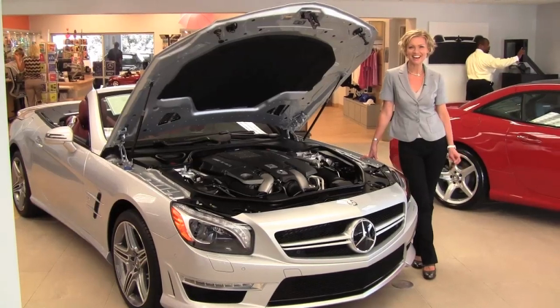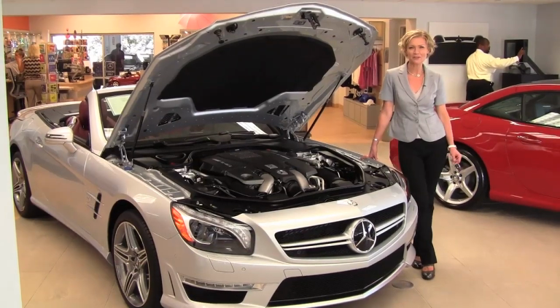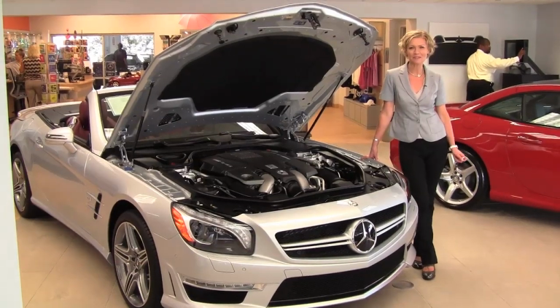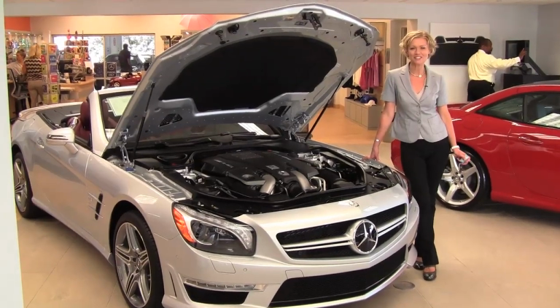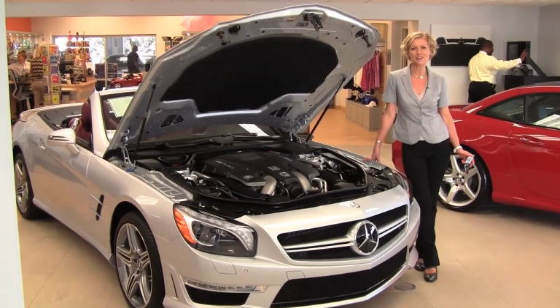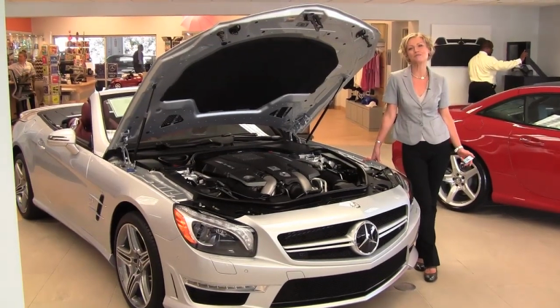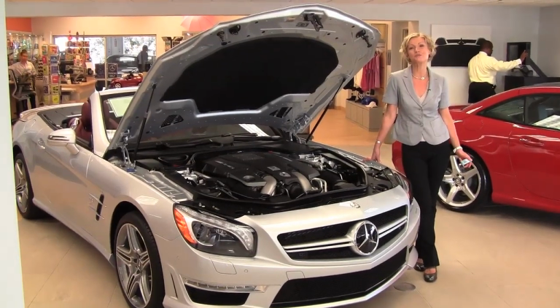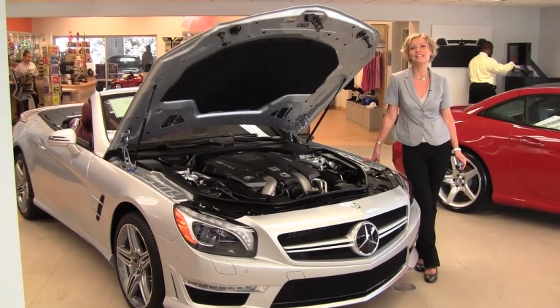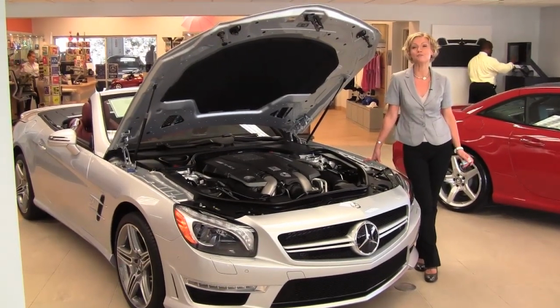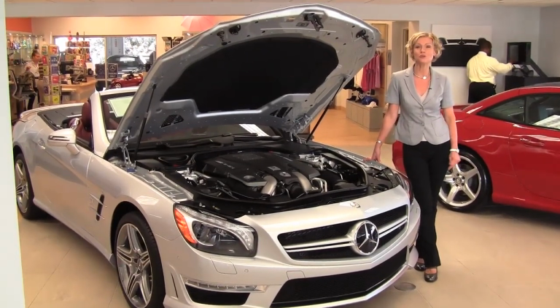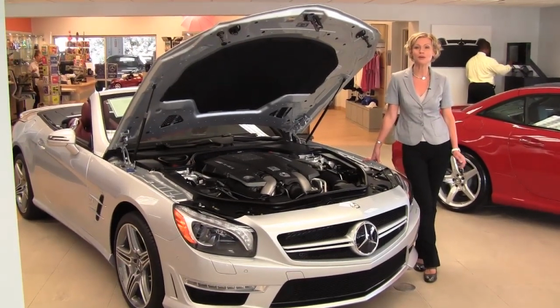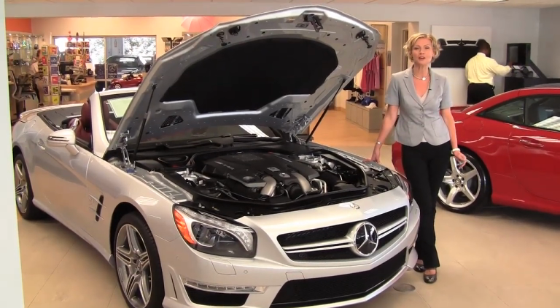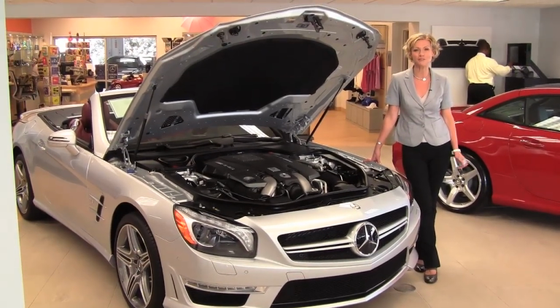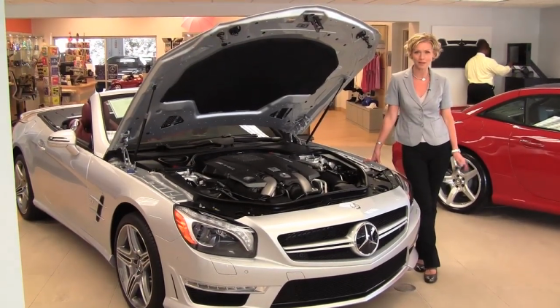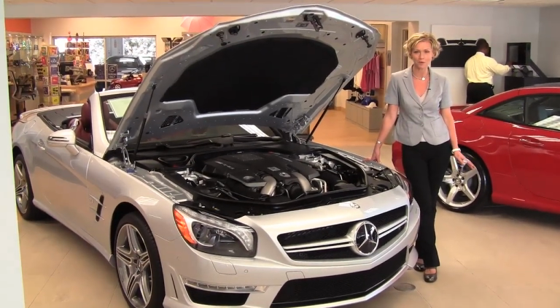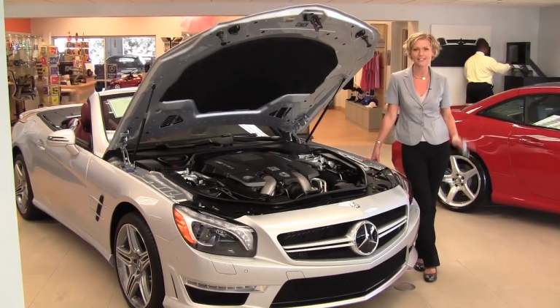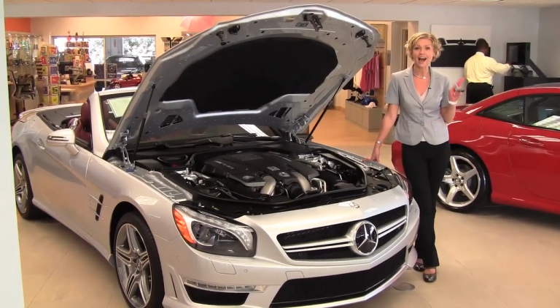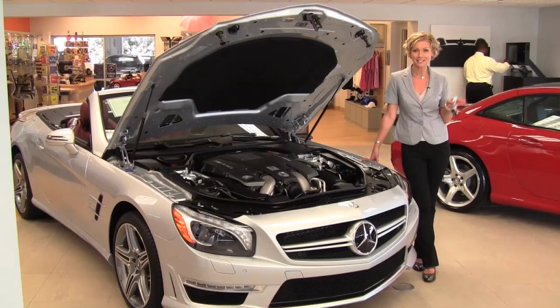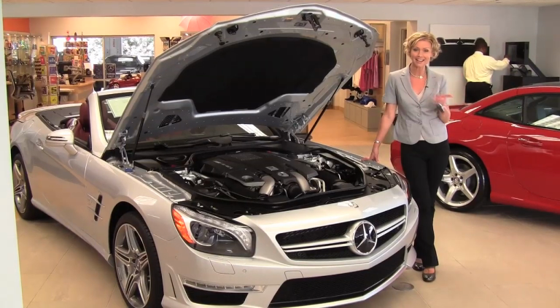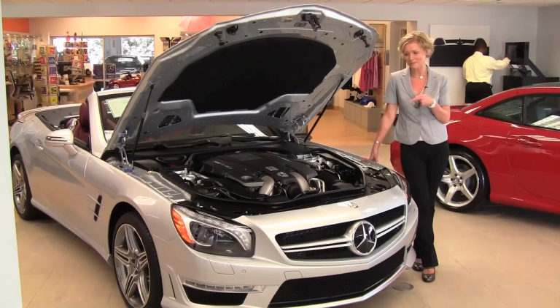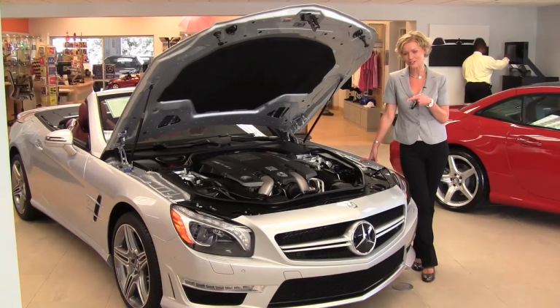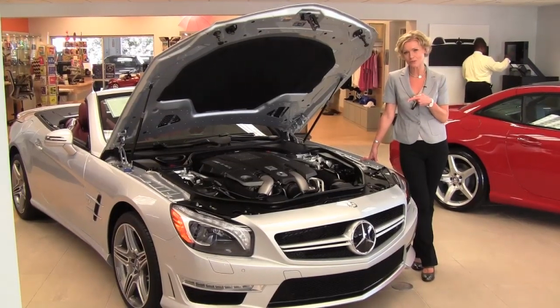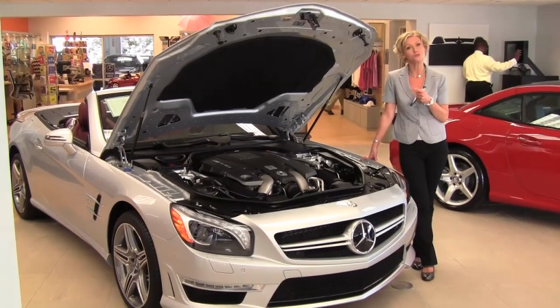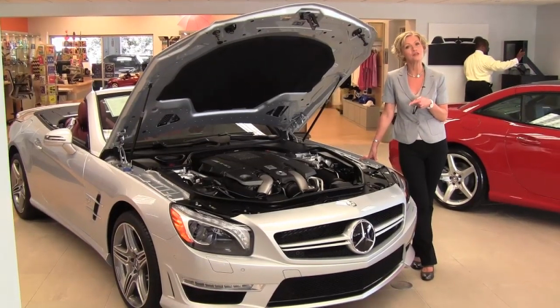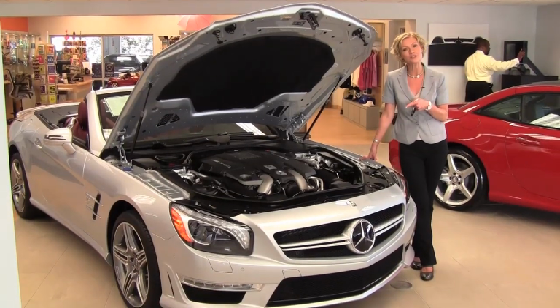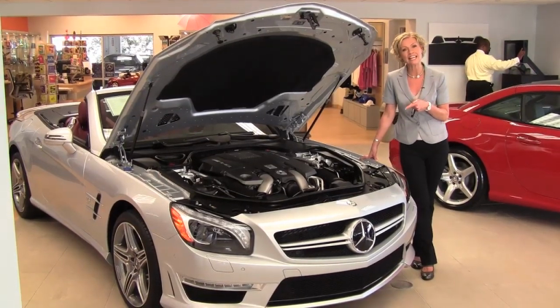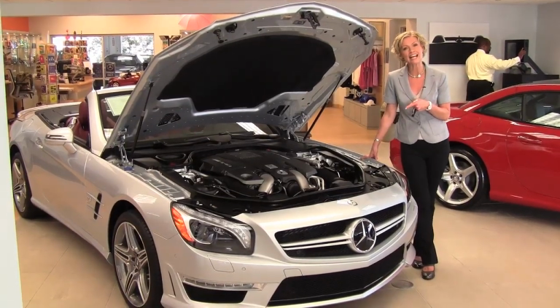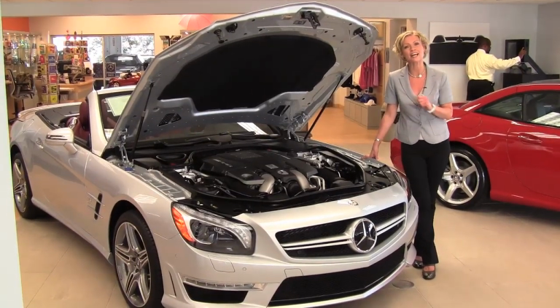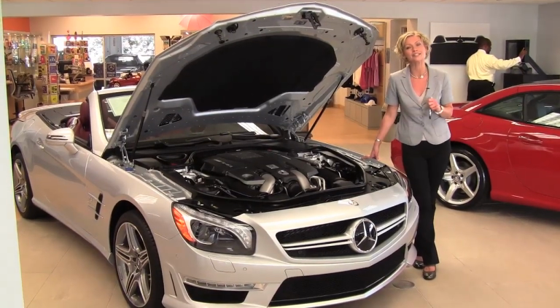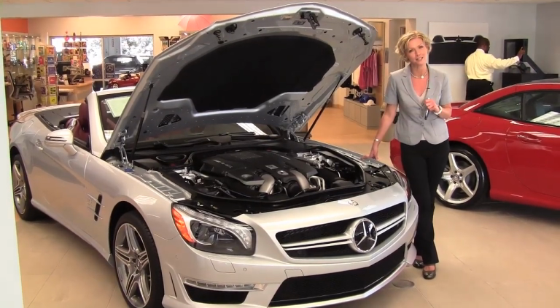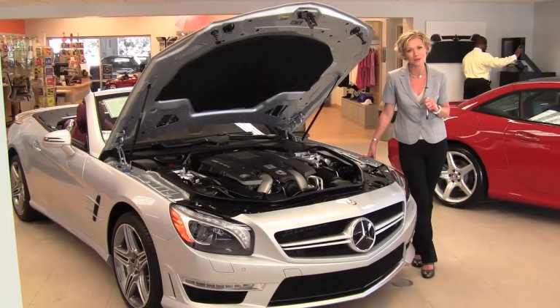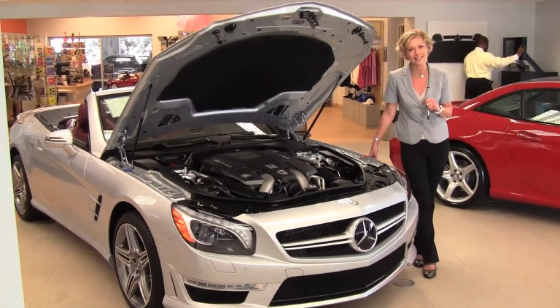Hi there, wise buyers. This is Erin coming to you once again from the show floor here at Feldman Imports. I'm excited to show you the 2013 SL63 today.